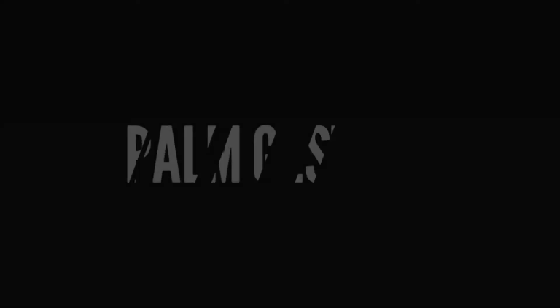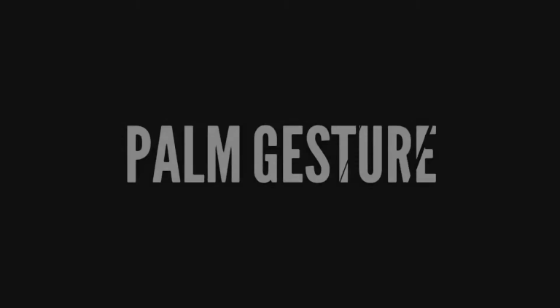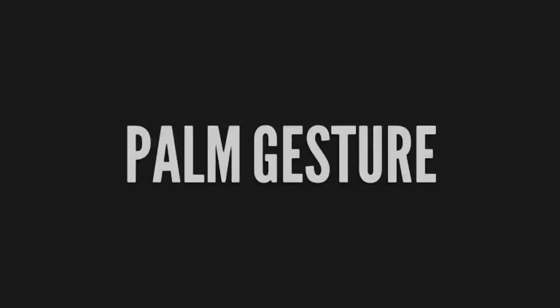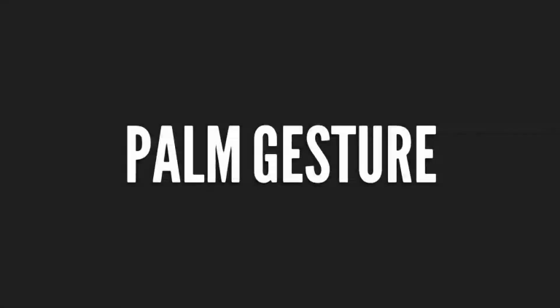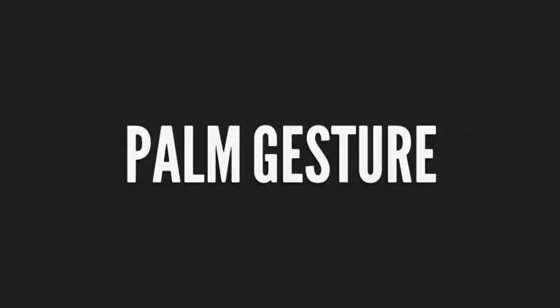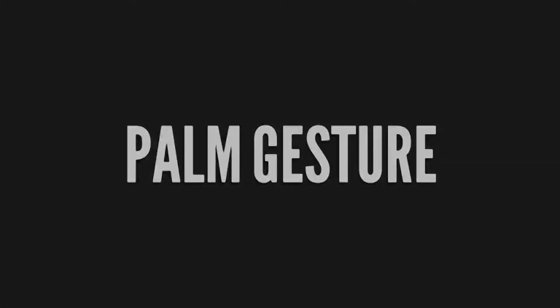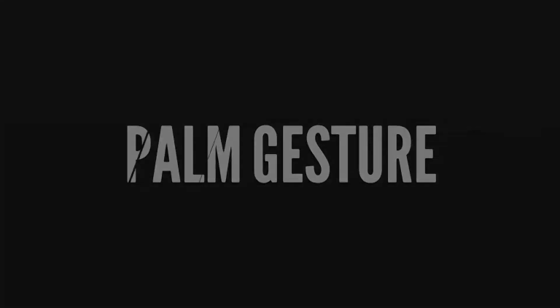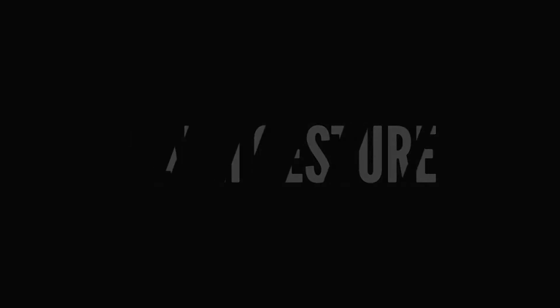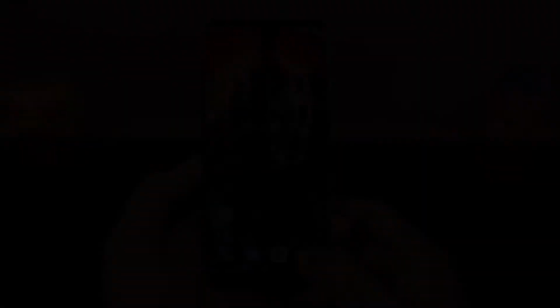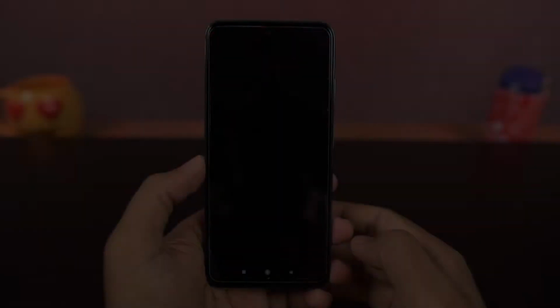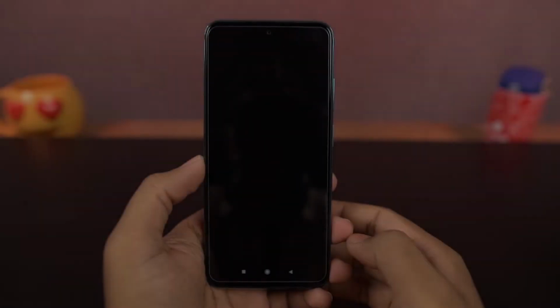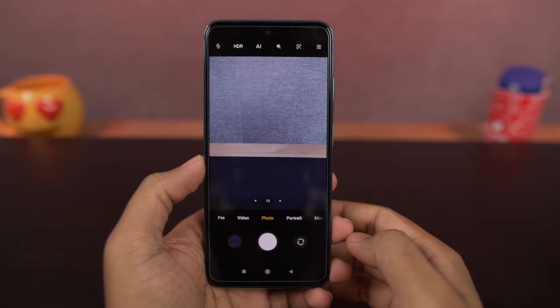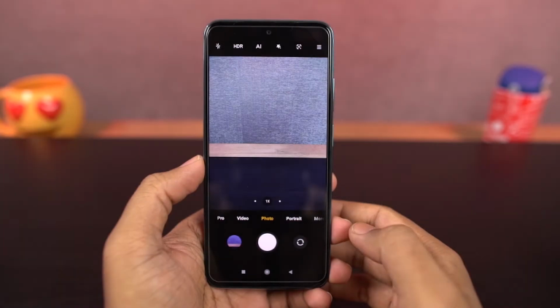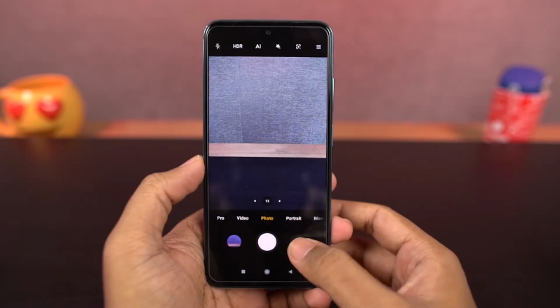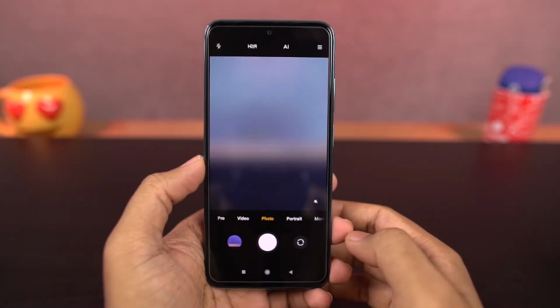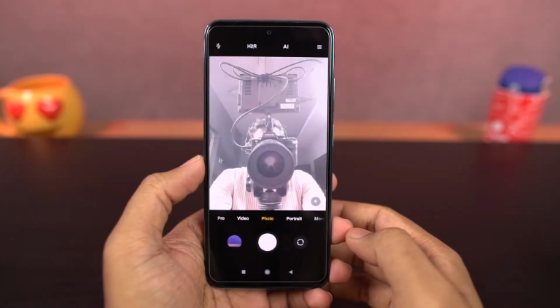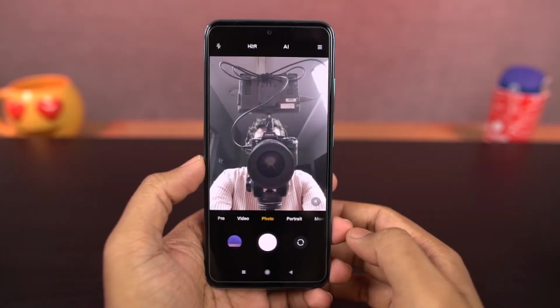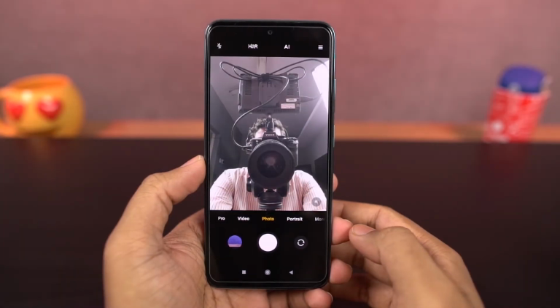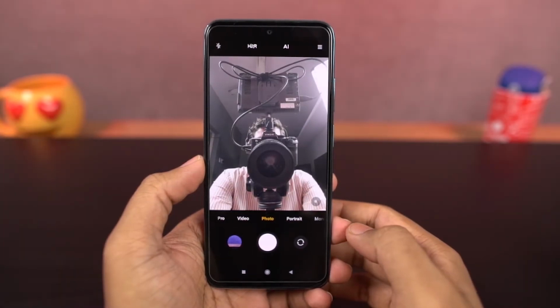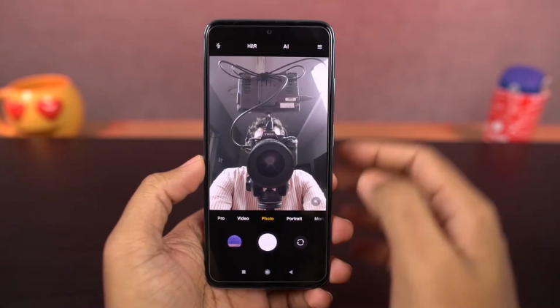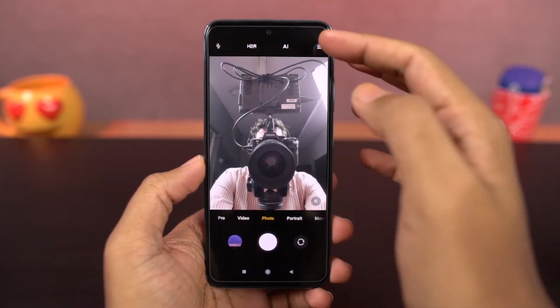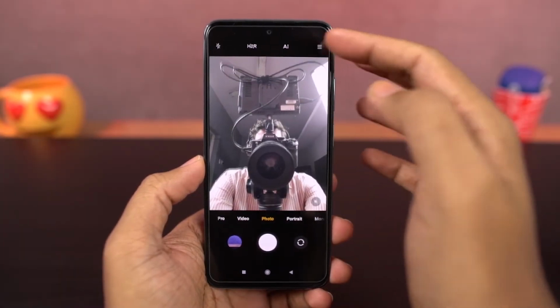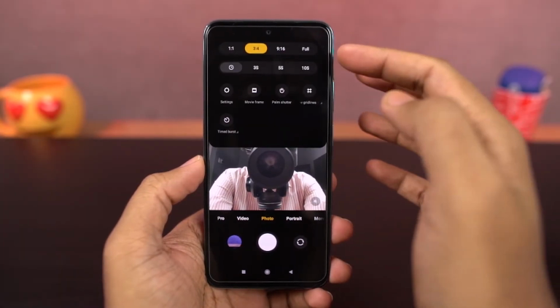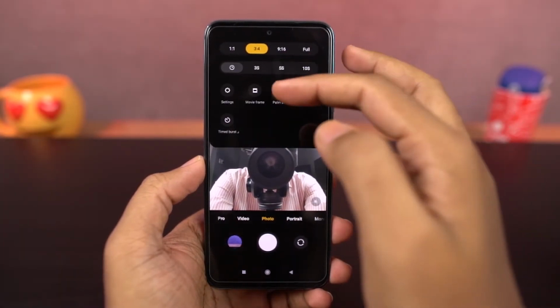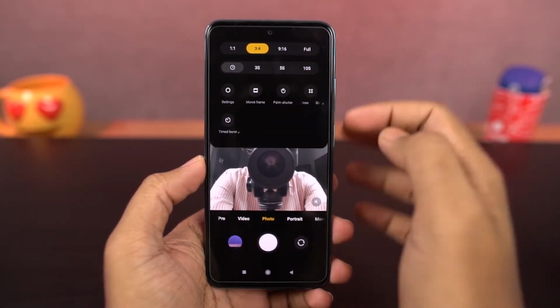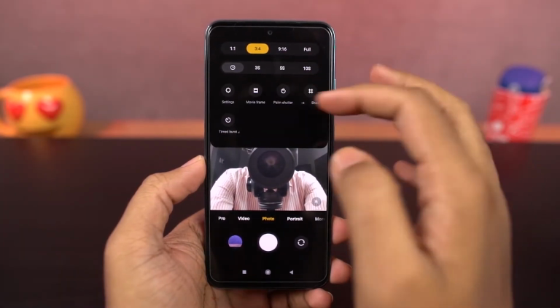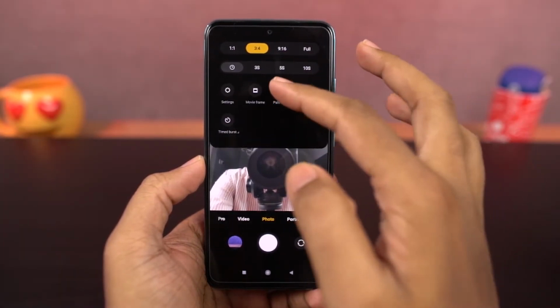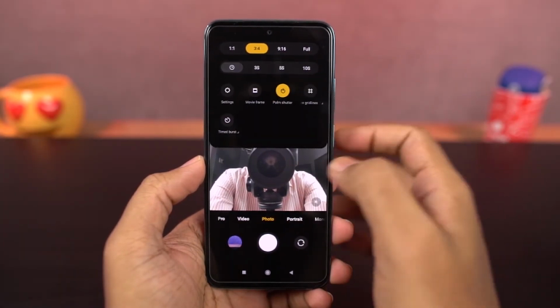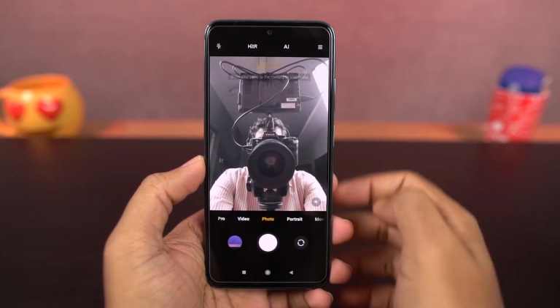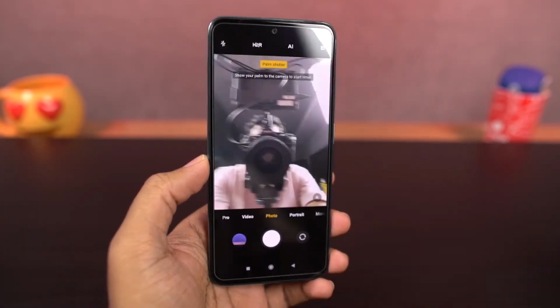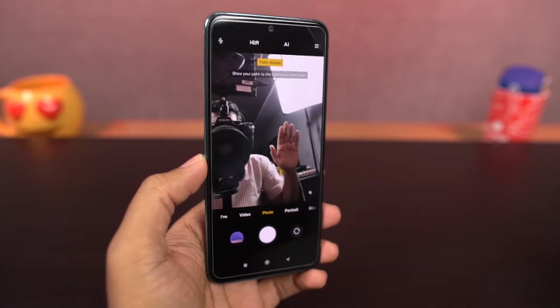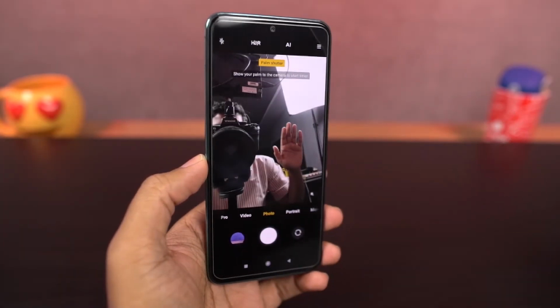Next we have palm gesture. Once you enable this, you can show your palm to the front-facing camera and the phone will take a picture in a few seconds. Here's a quick preview.